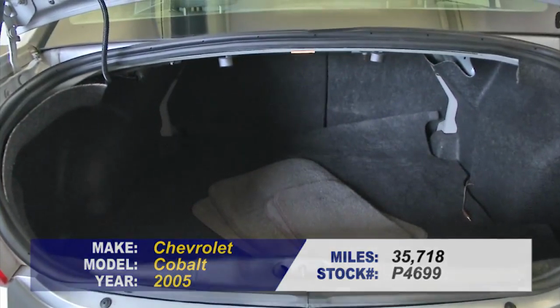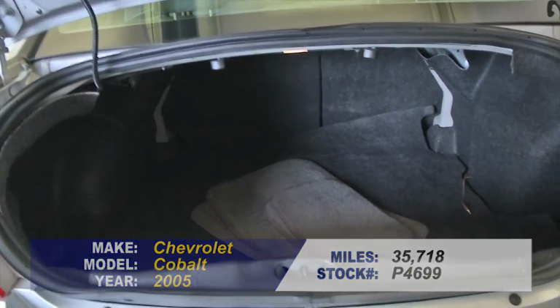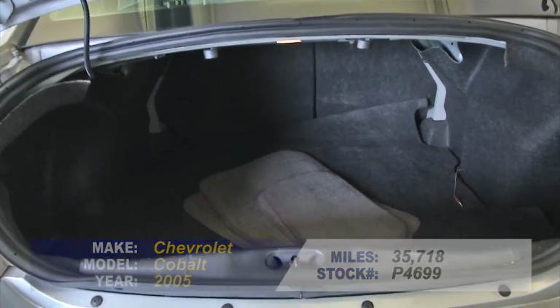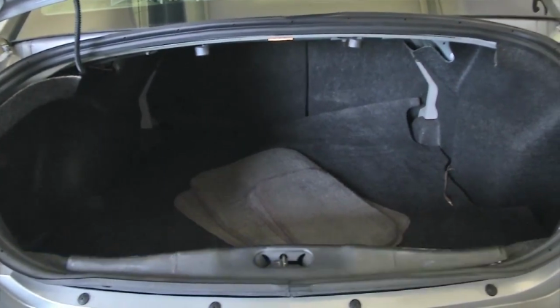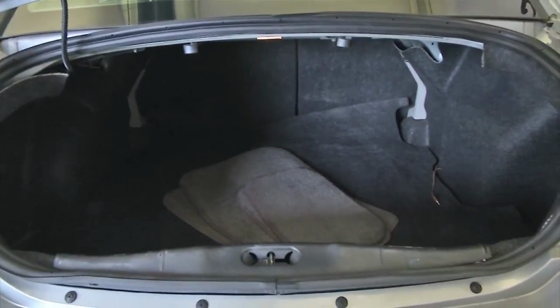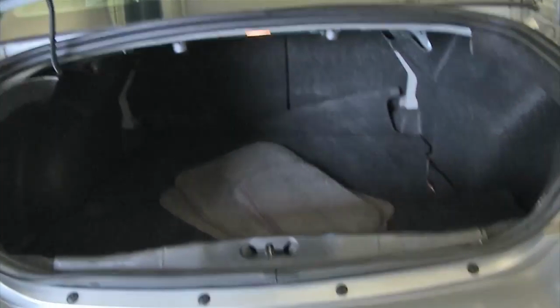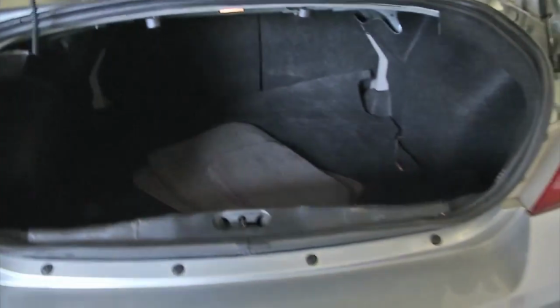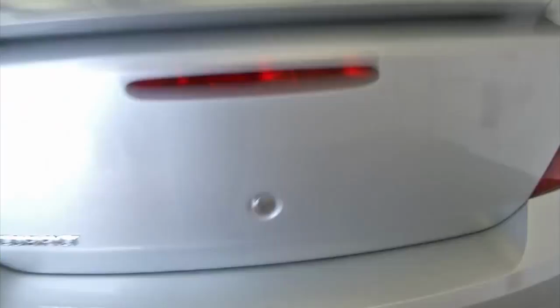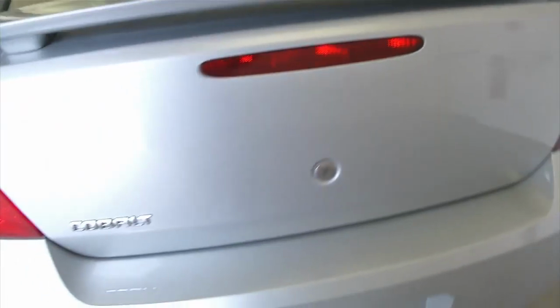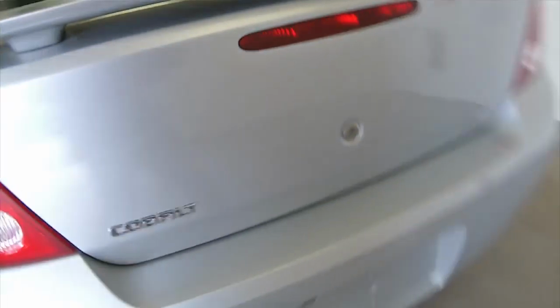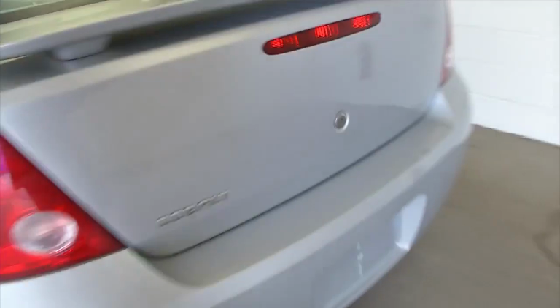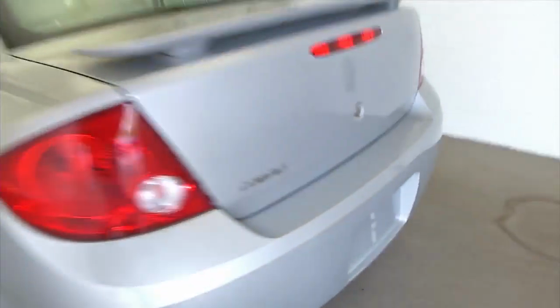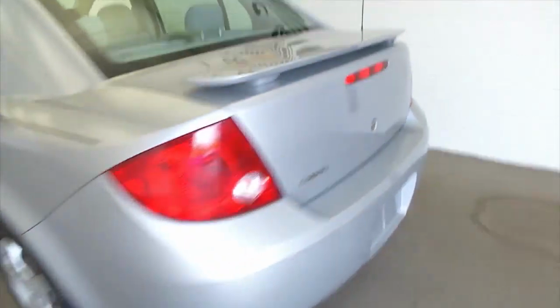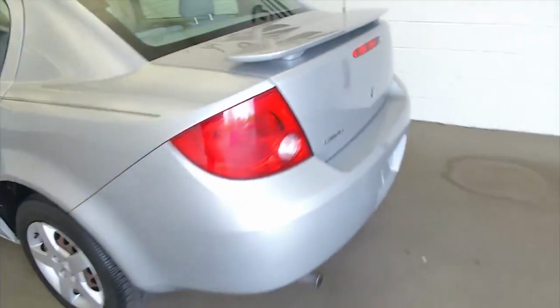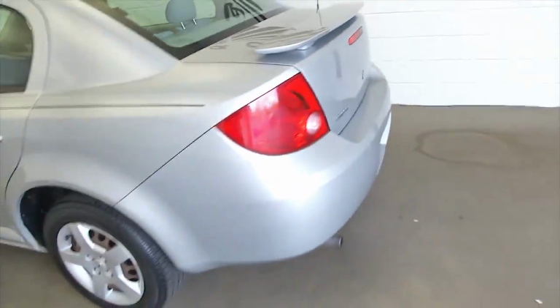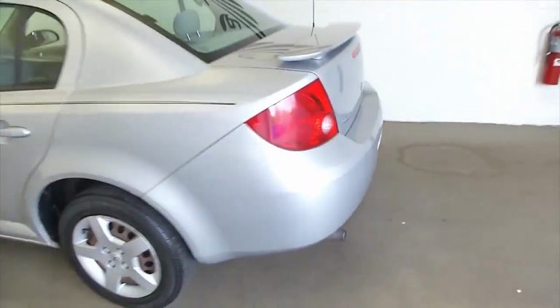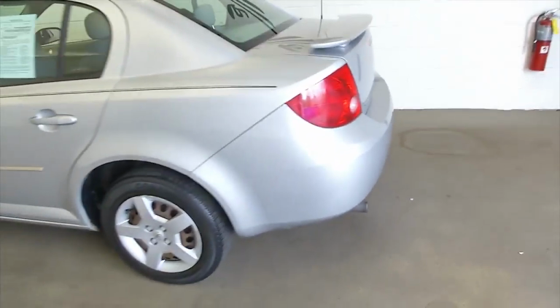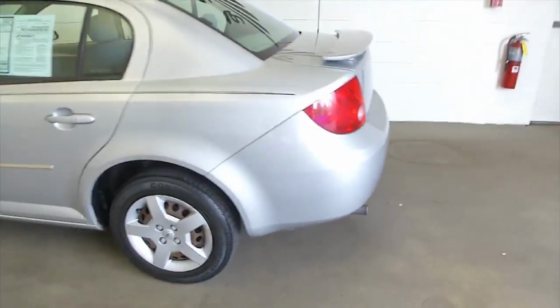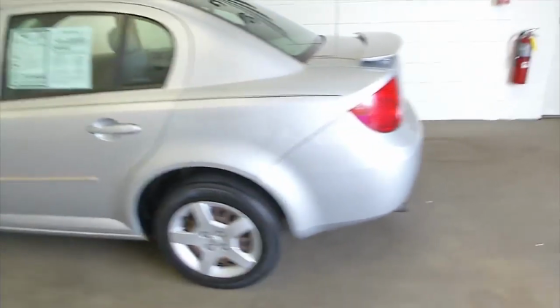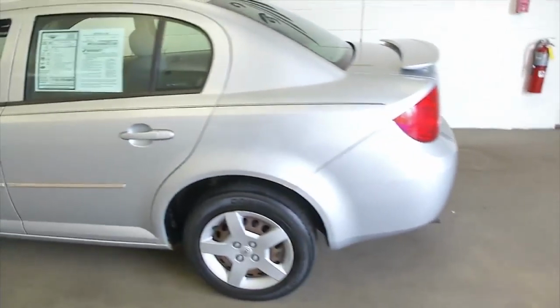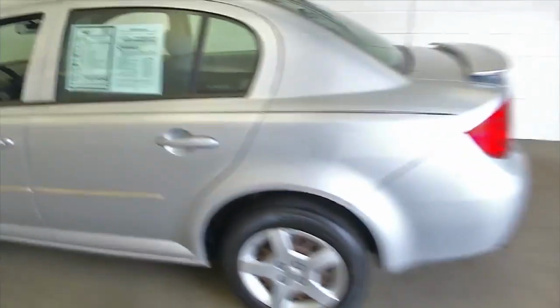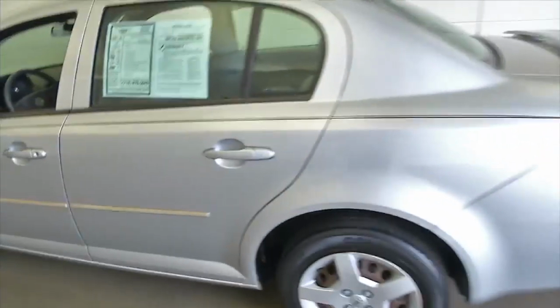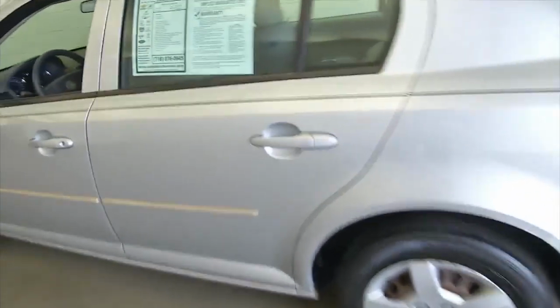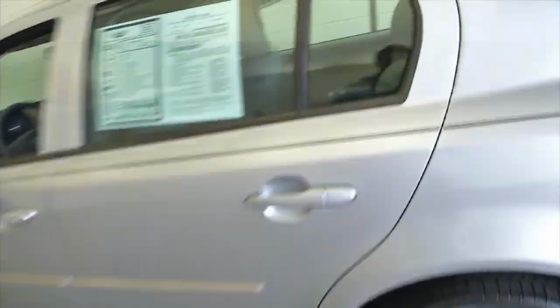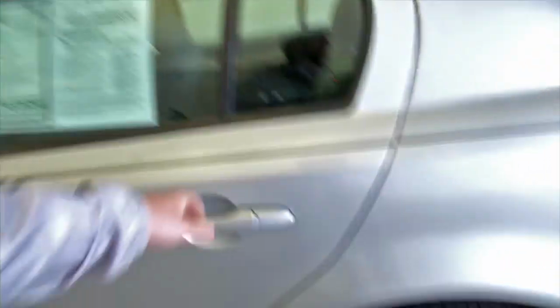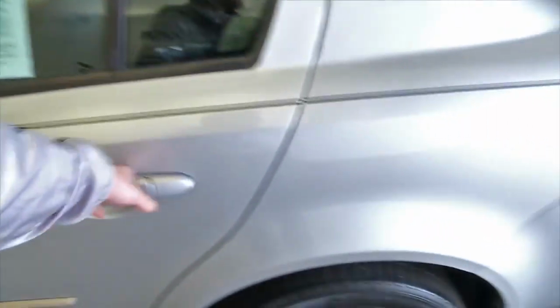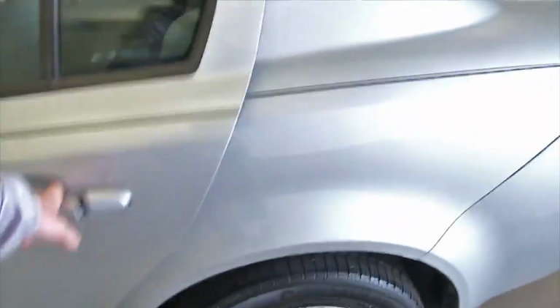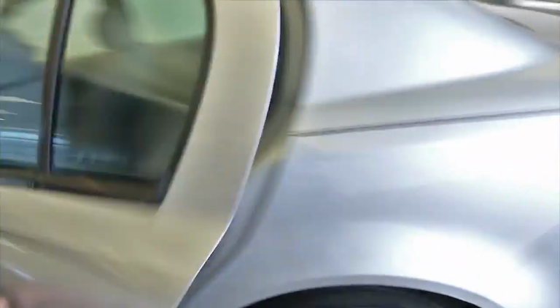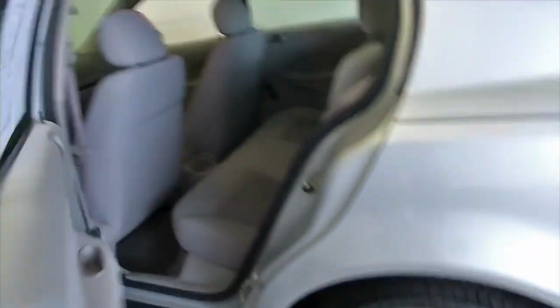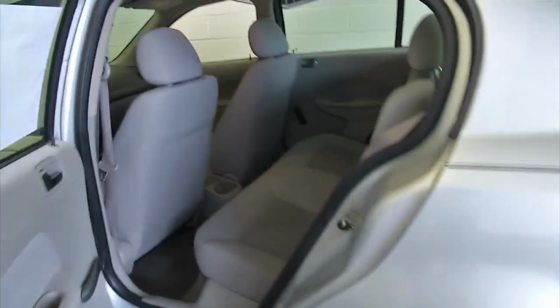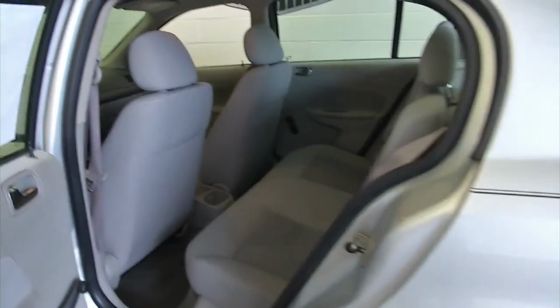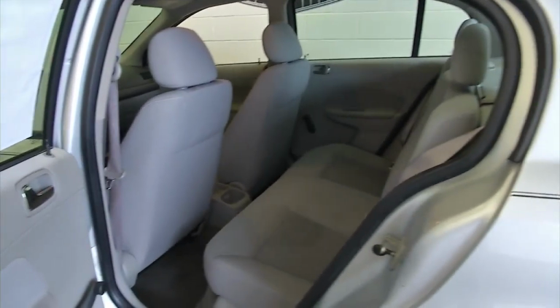This Cobalt has had two previous owners, and in this video walkaround we're going to start at the back of the vehicle, work our way to the front, and help you see the true condition of this Cobalt.